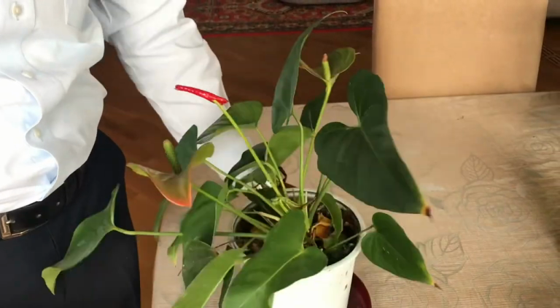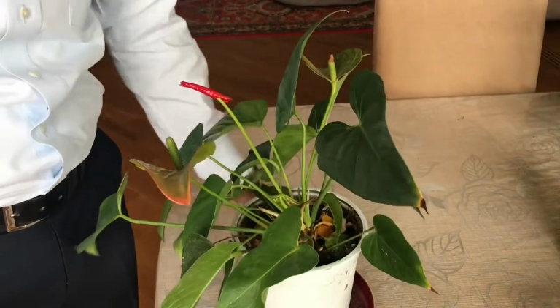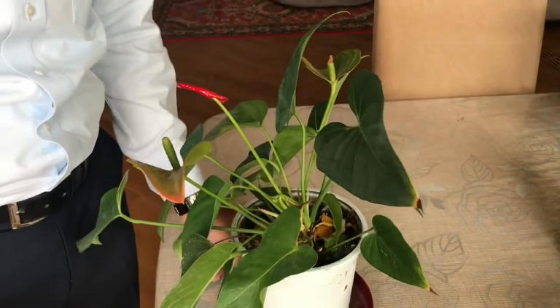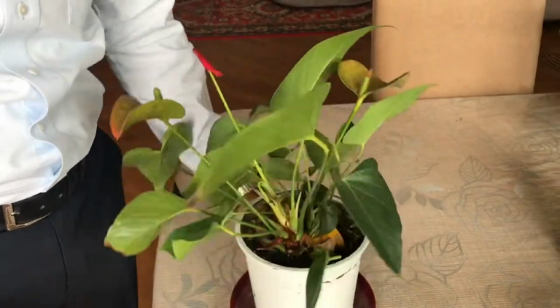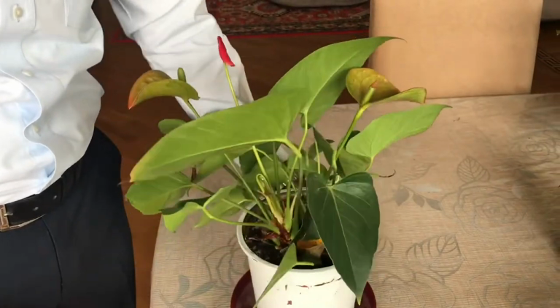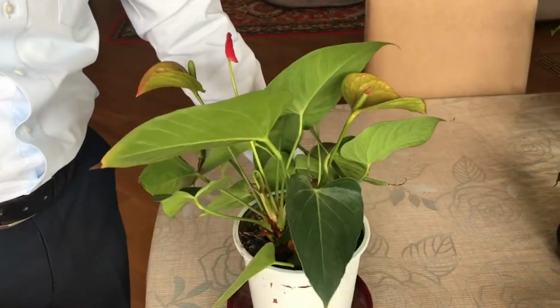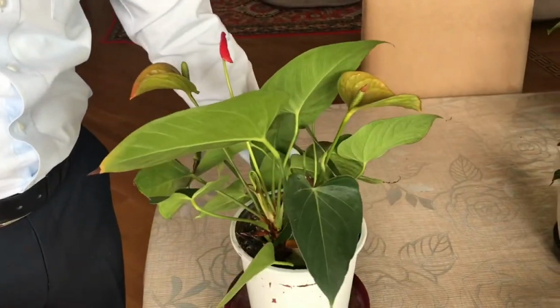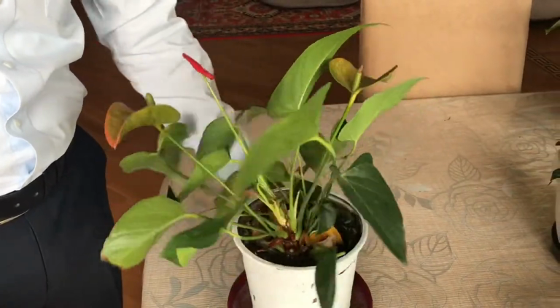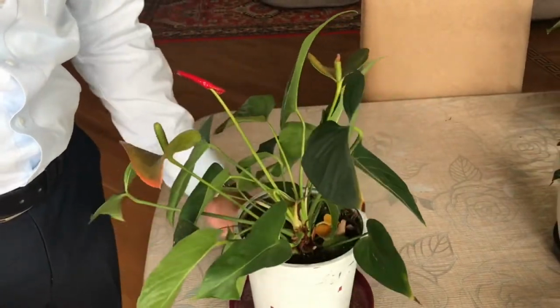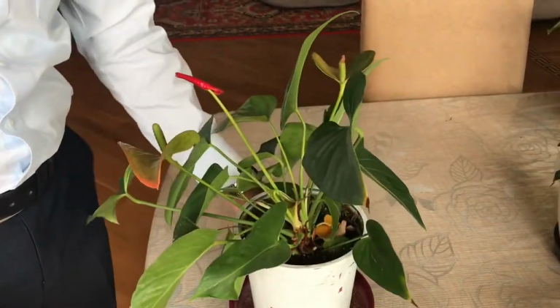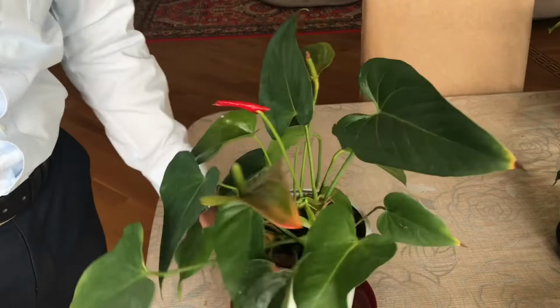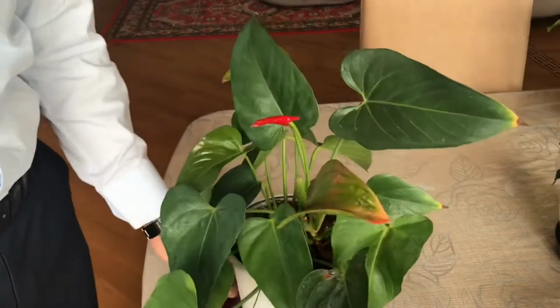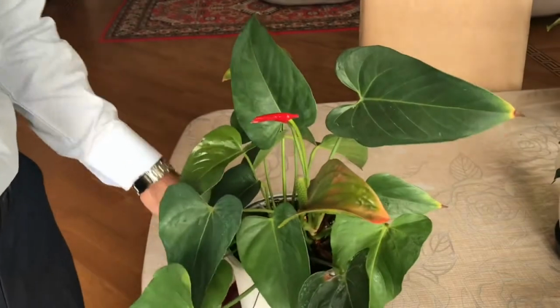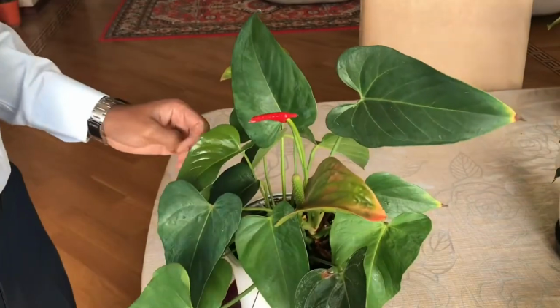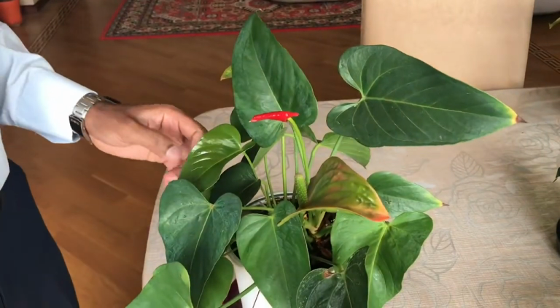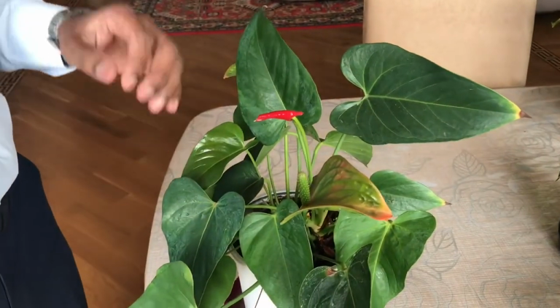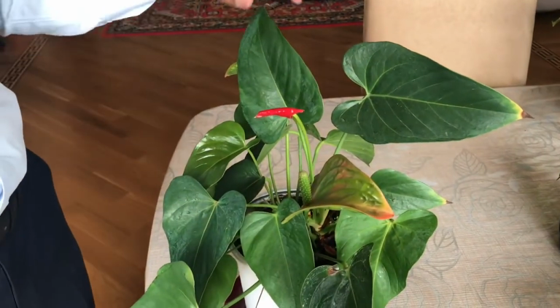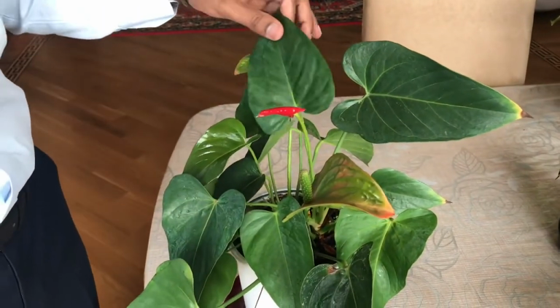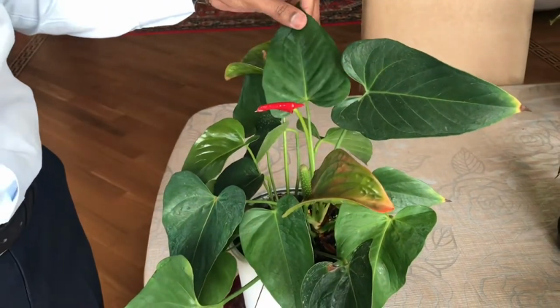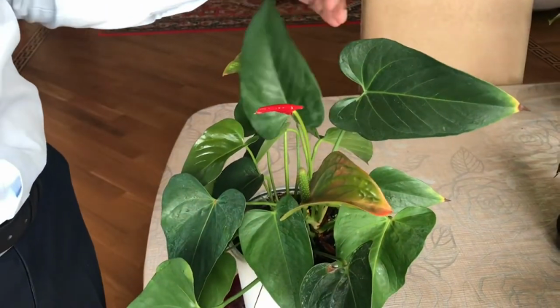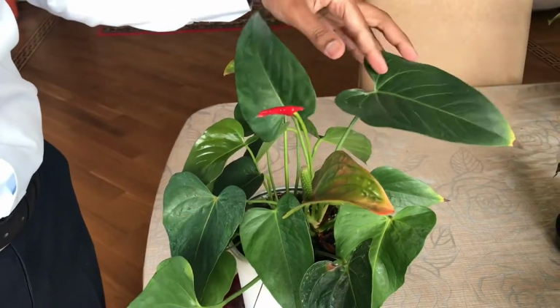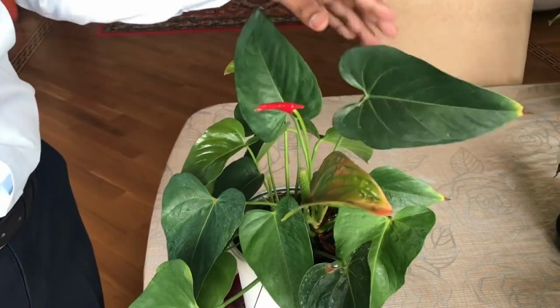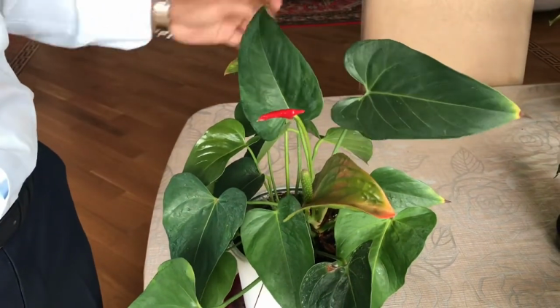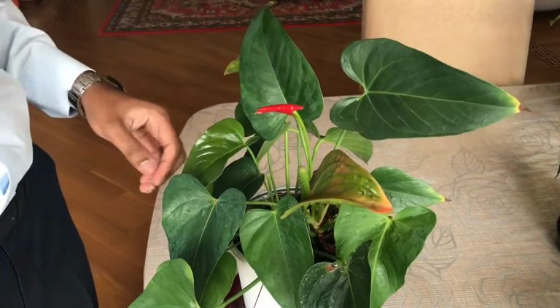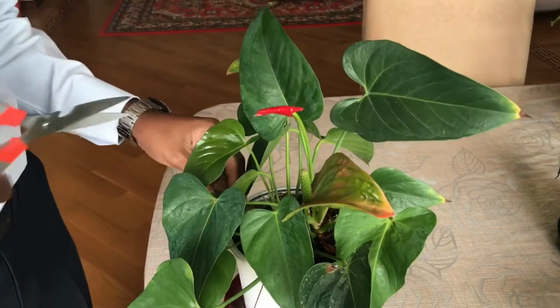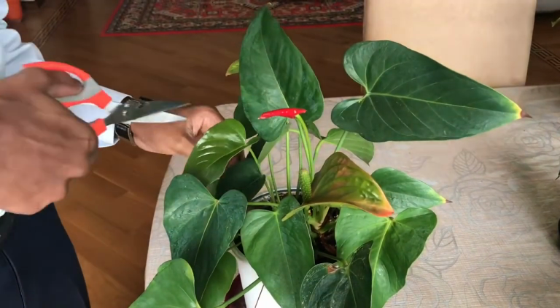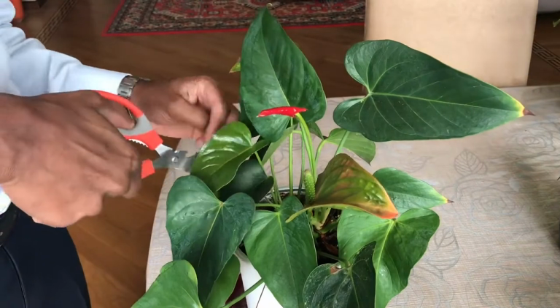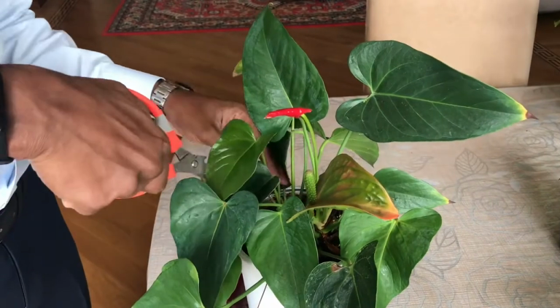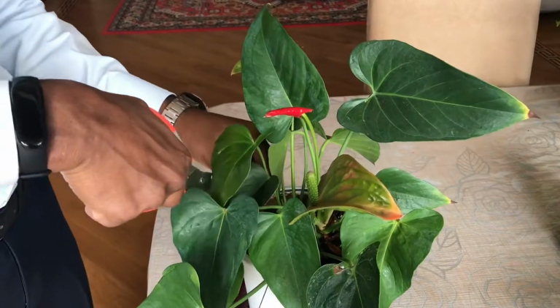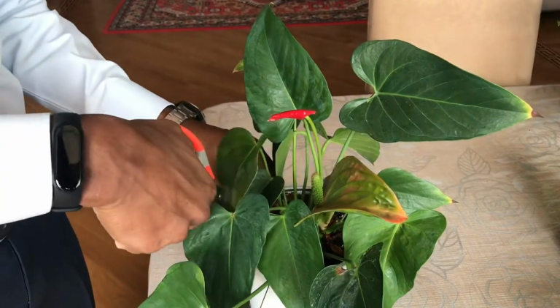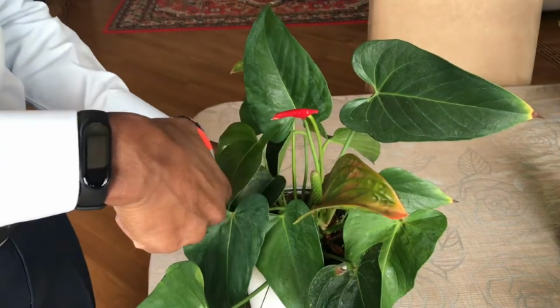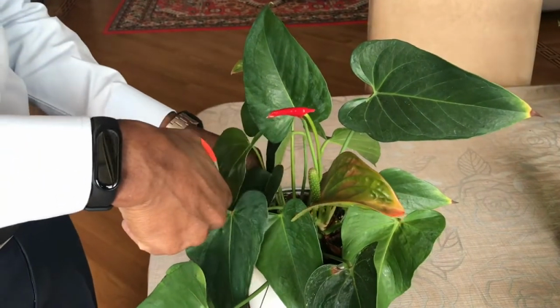What we have to do is cut all unwanted leaves, or we have to reduce the number of leaves. So I'm starting to reduce the leaves now.